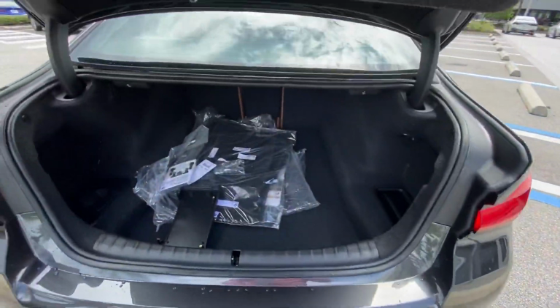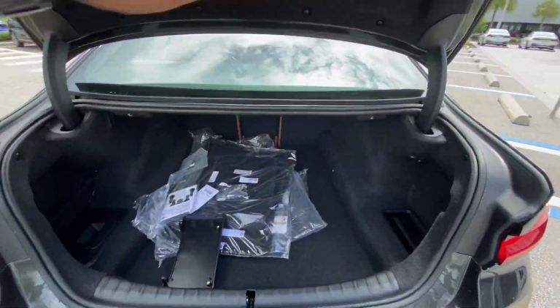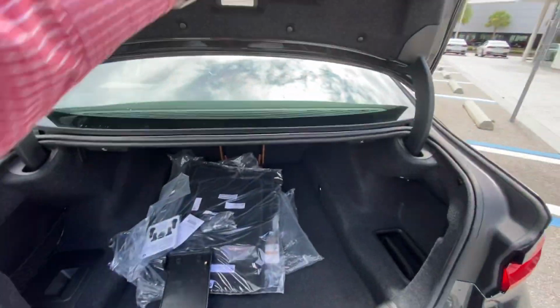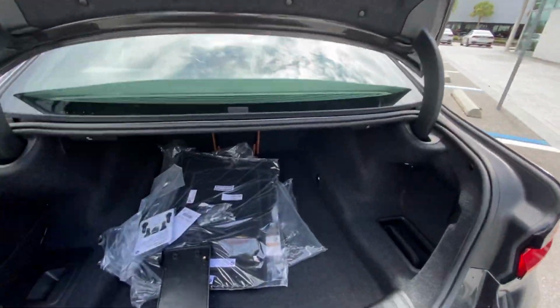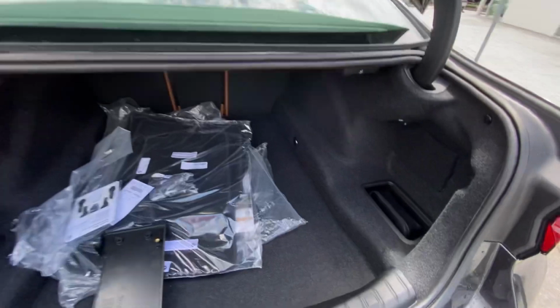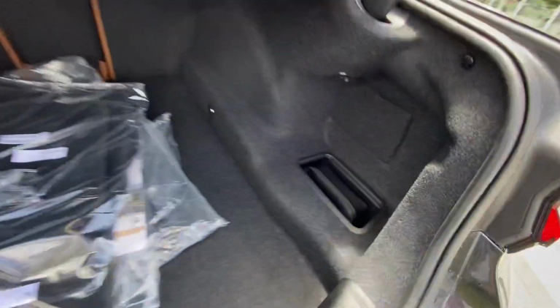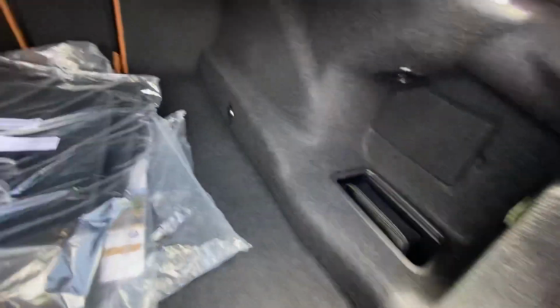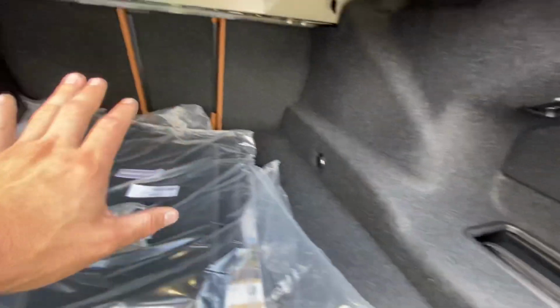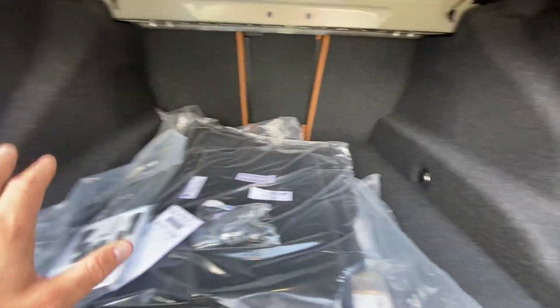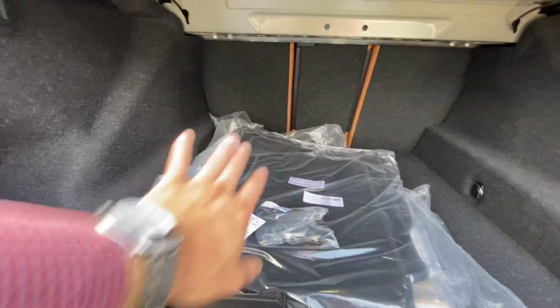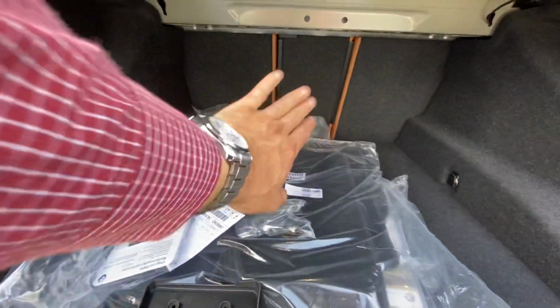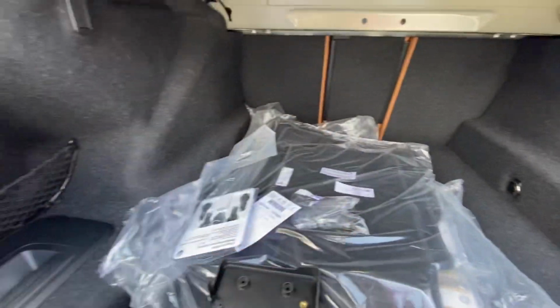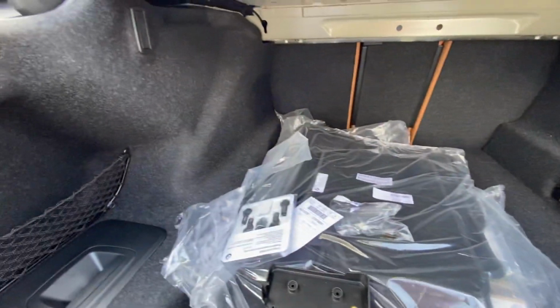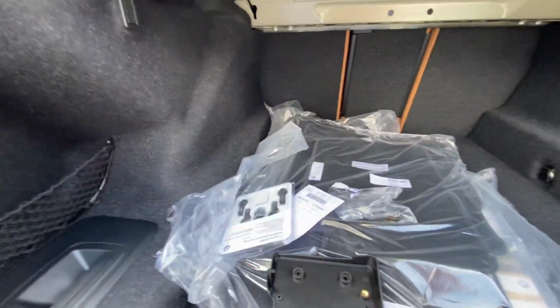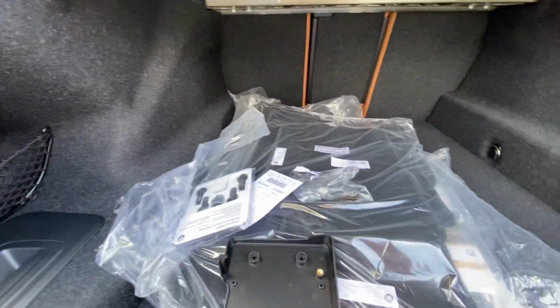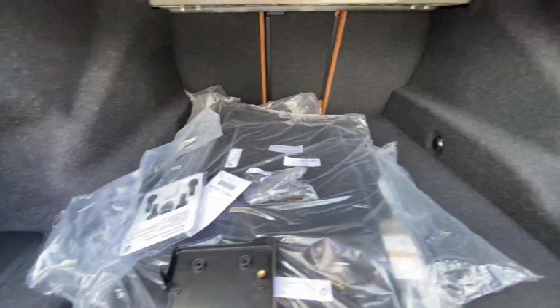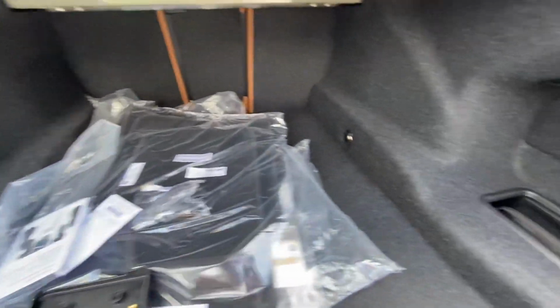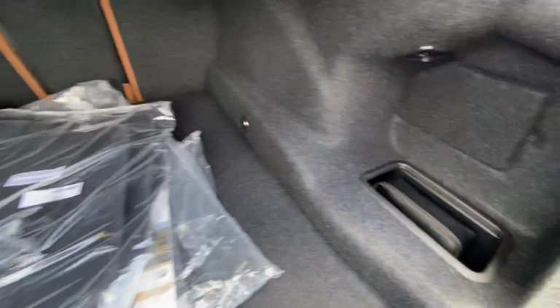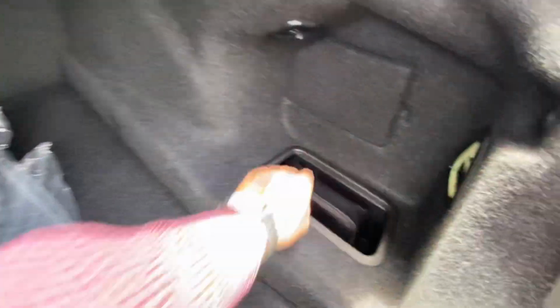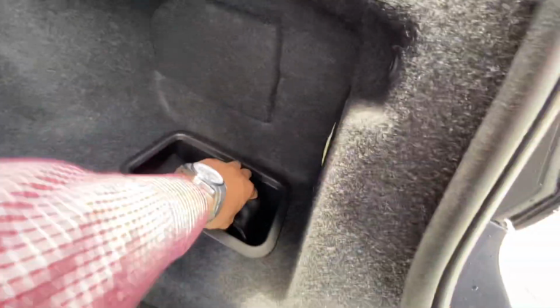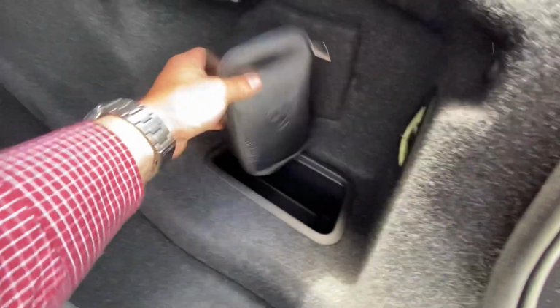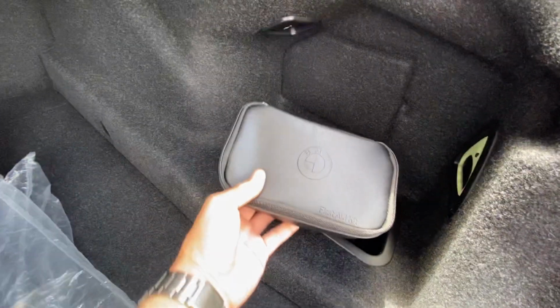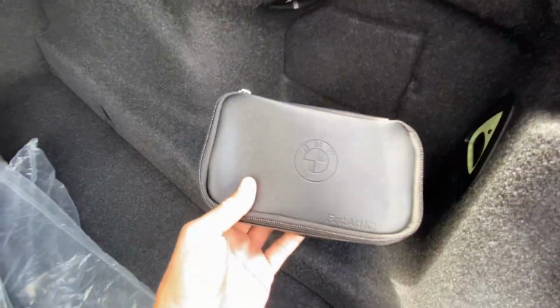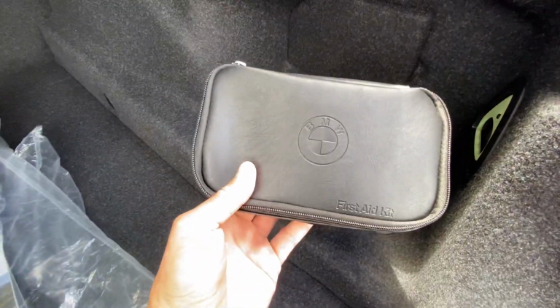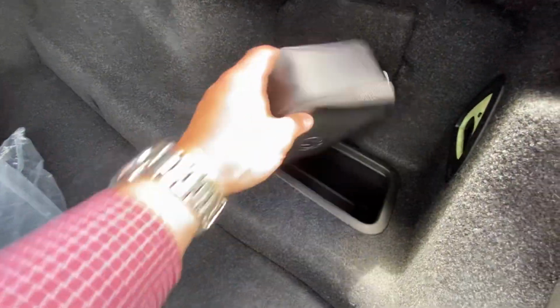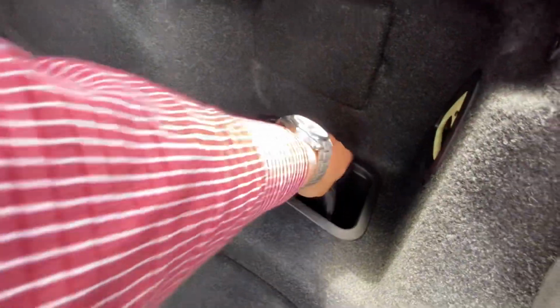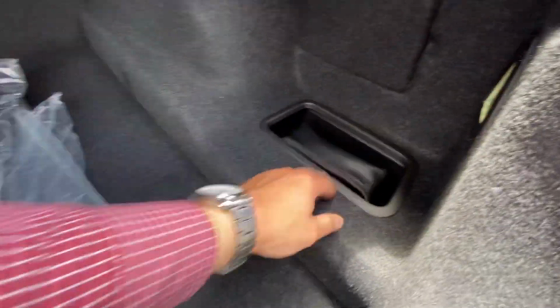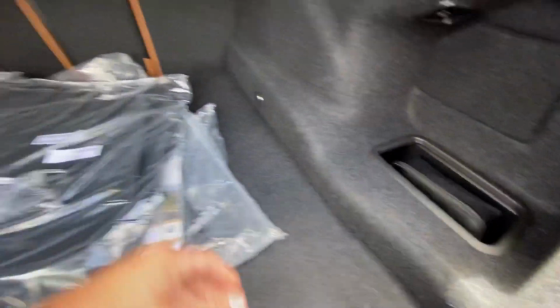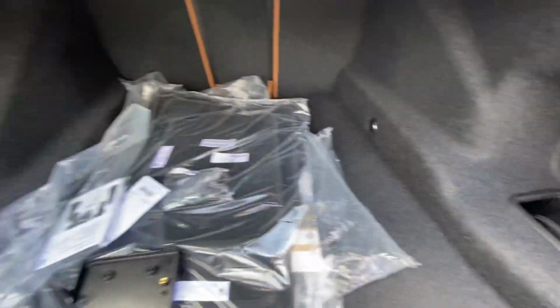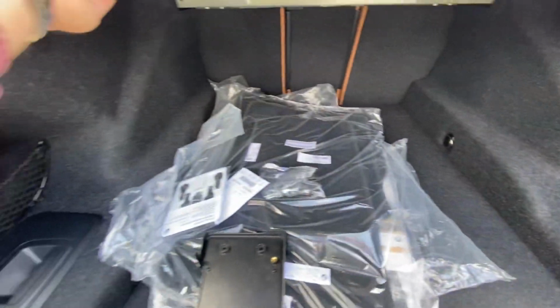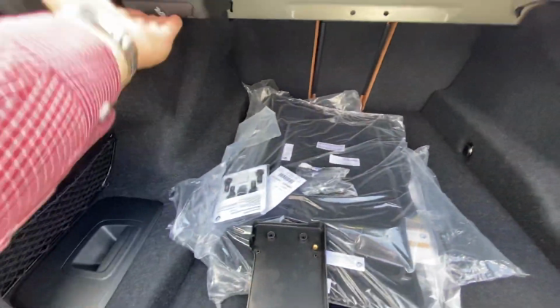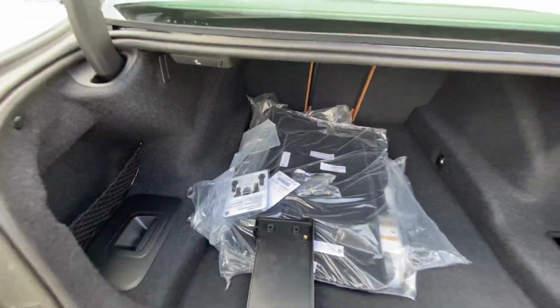Power tailgate here as well. Plenty of space. You've got some pass-throughs there. This is a cognac interior. You just have a little BMW first aid kit. Got your seat releases that go down here.